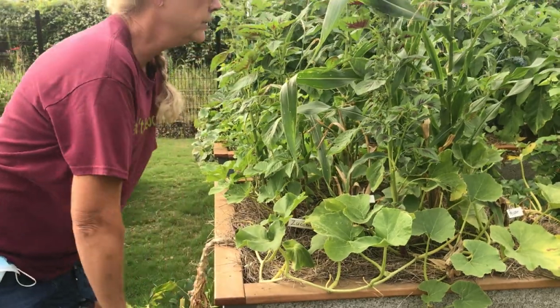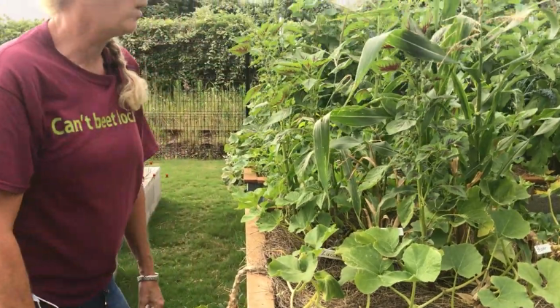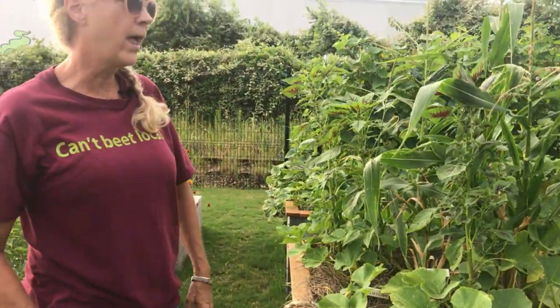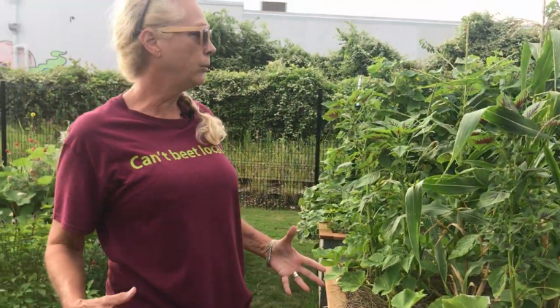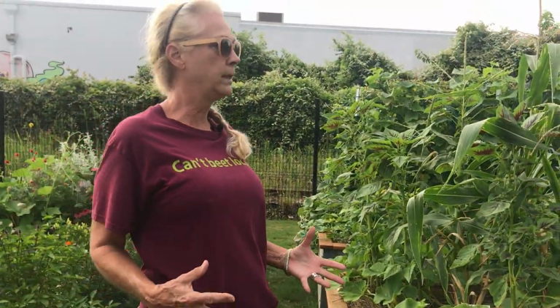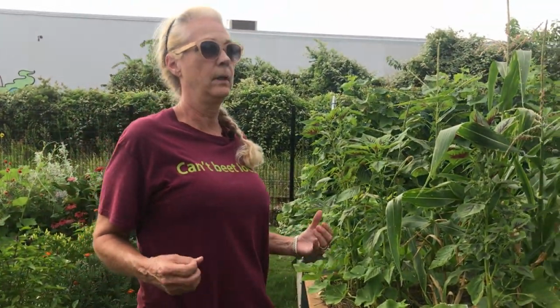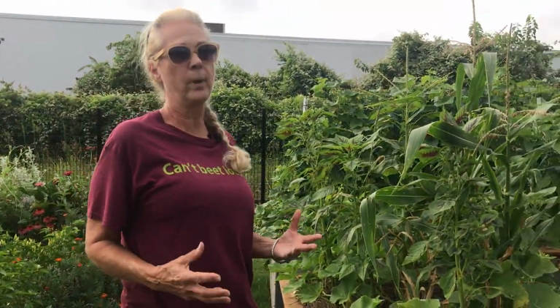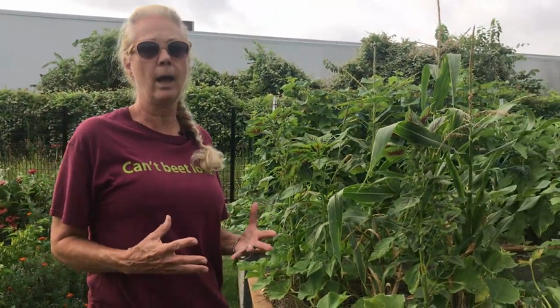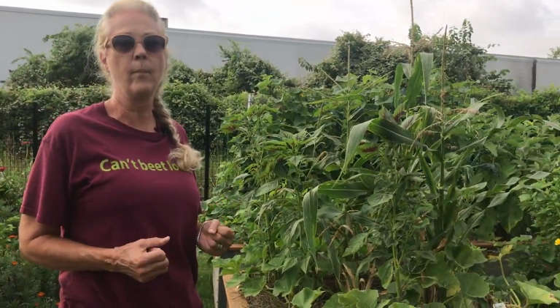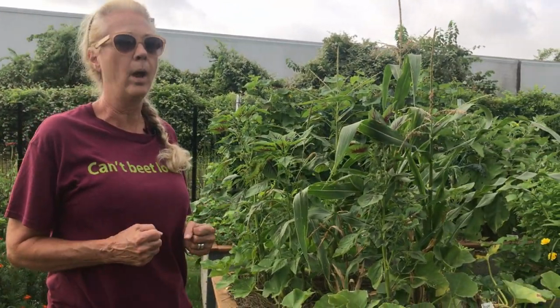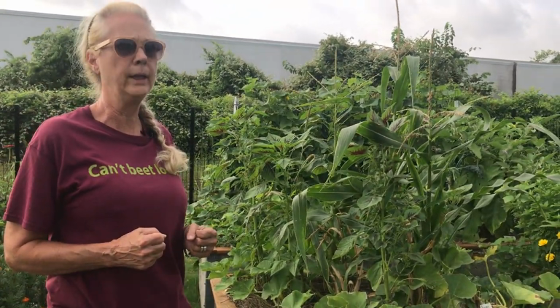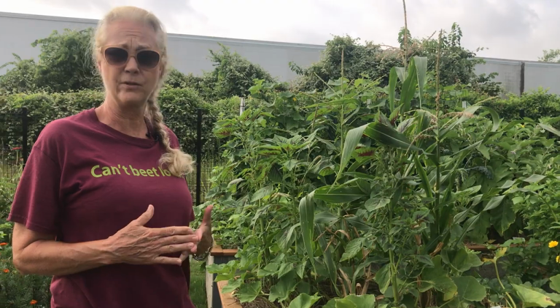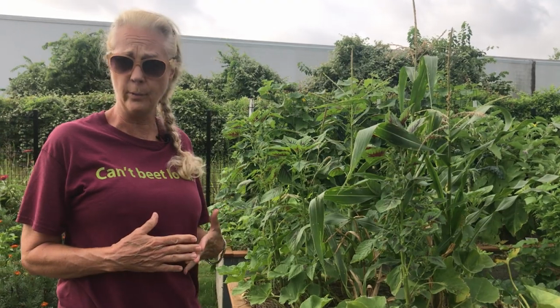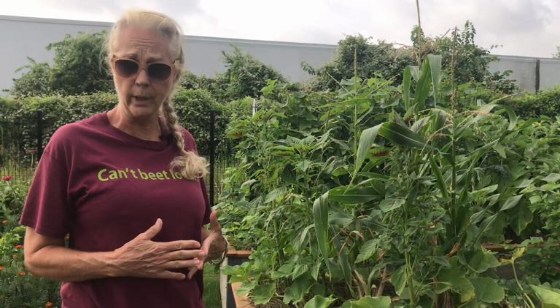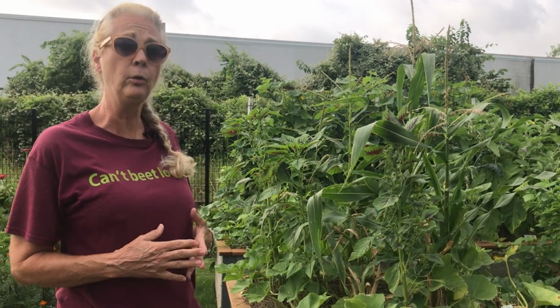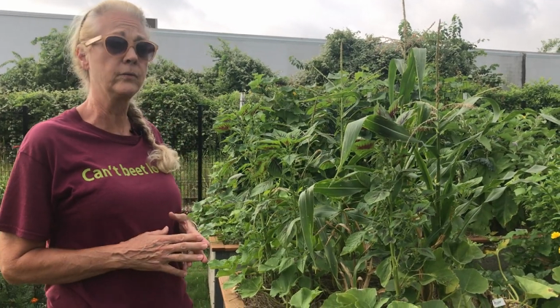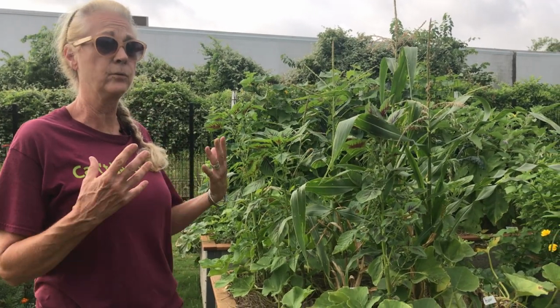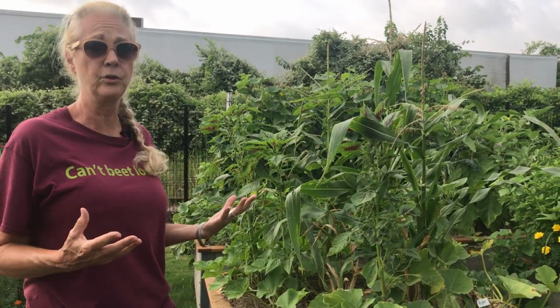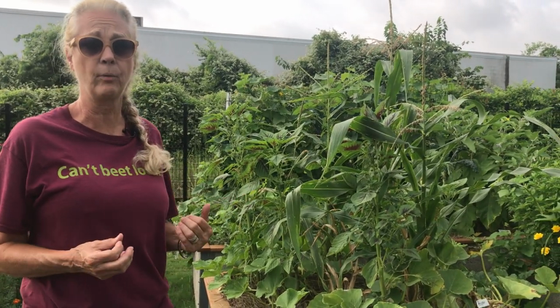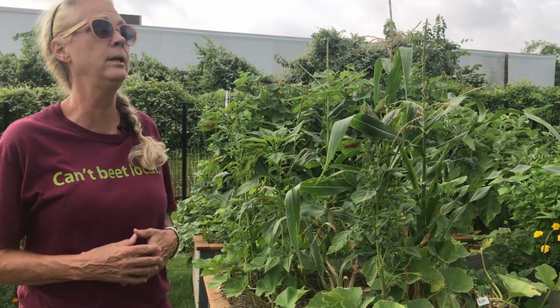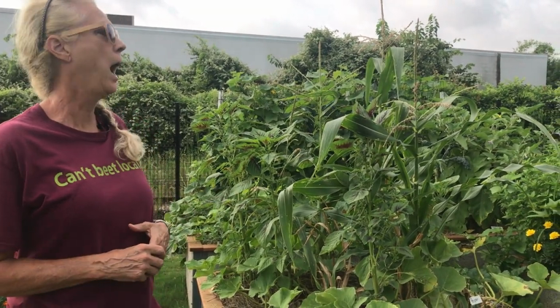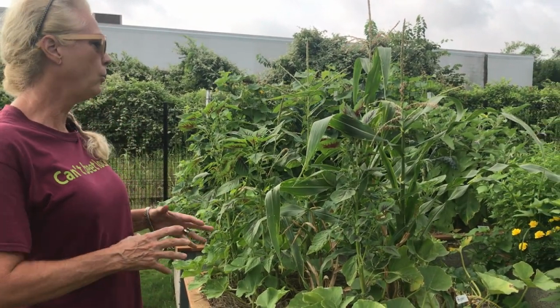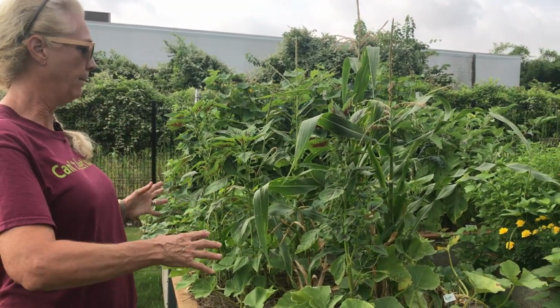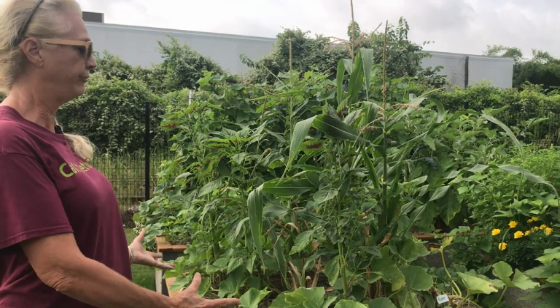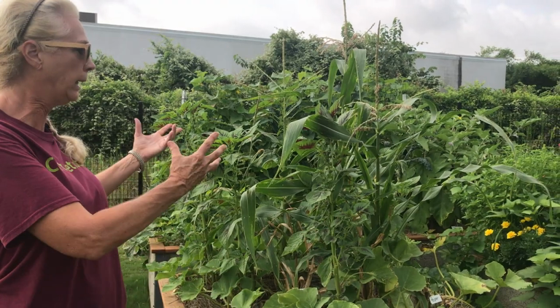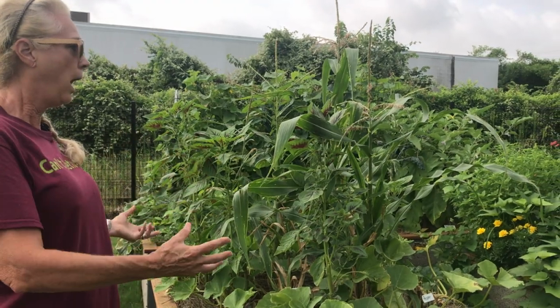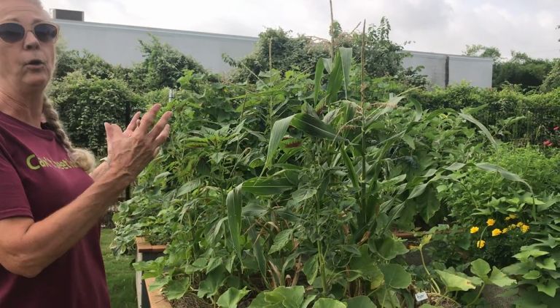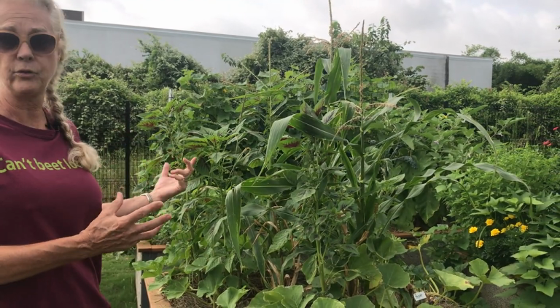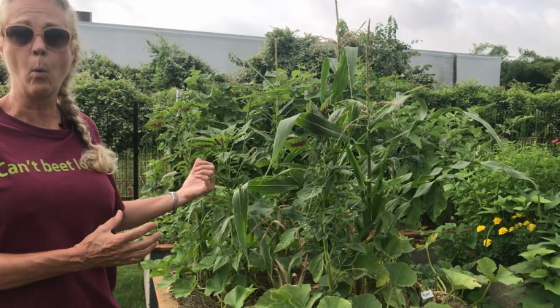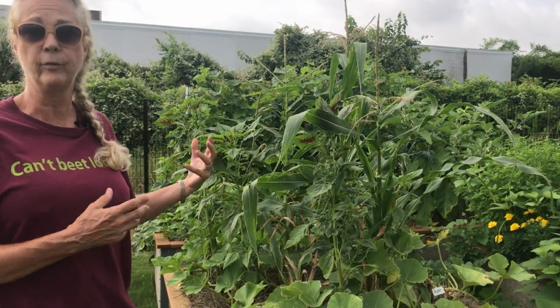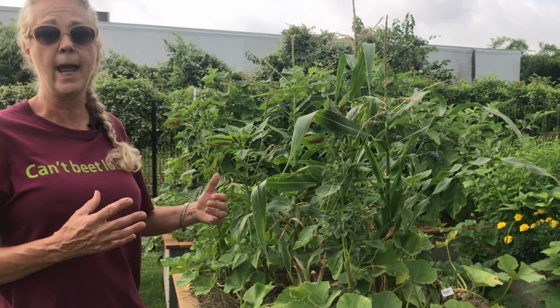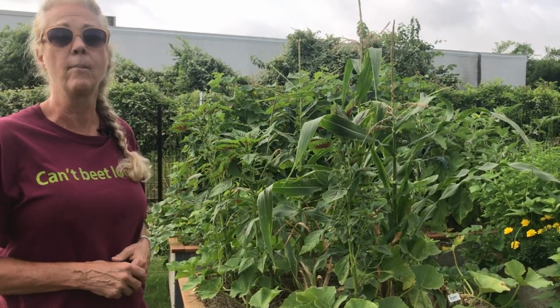It's best to water in the morning — you lose less water to evaporation. And you want that plant fully engorged with water for its day.